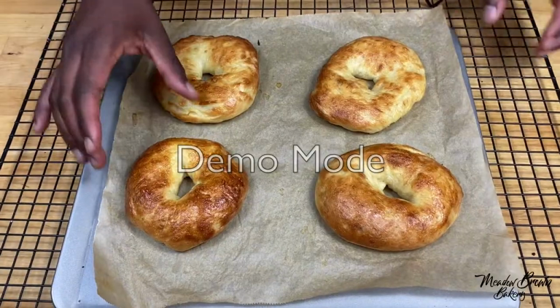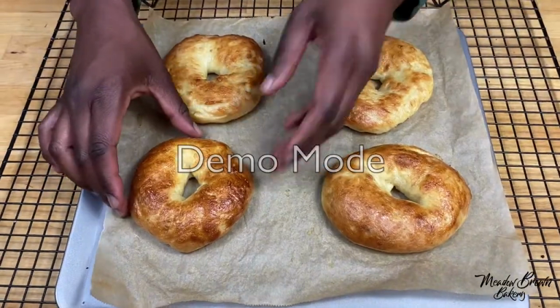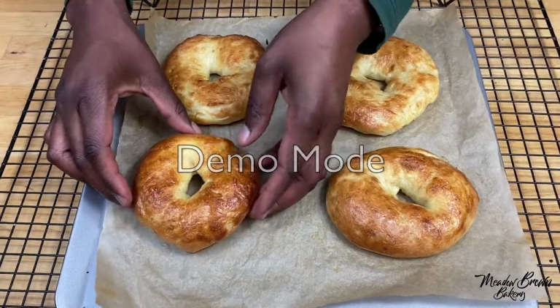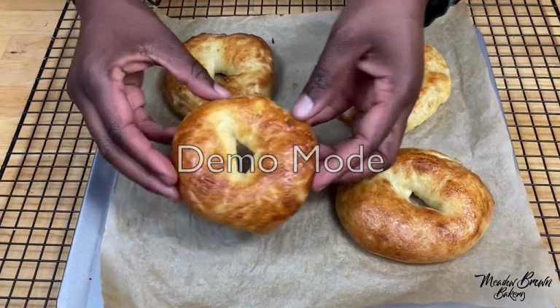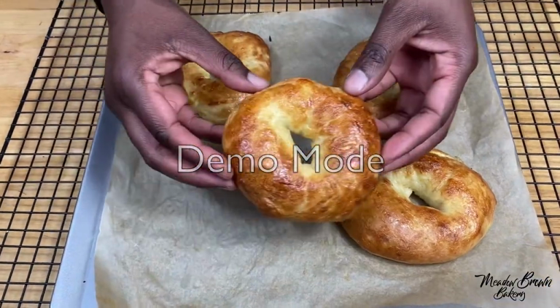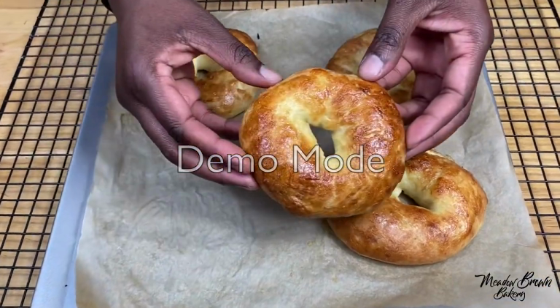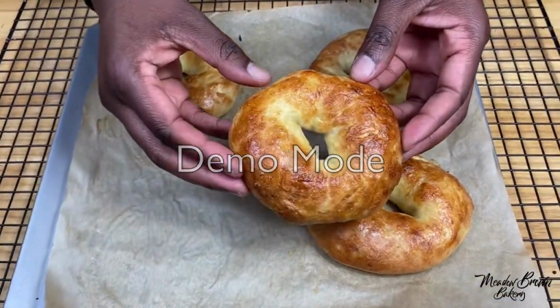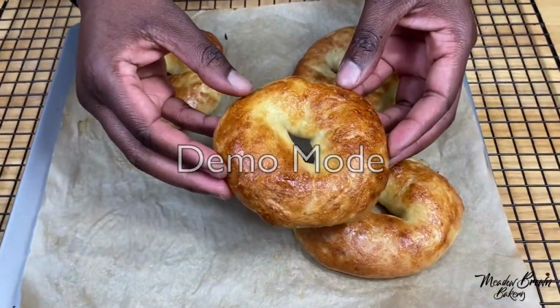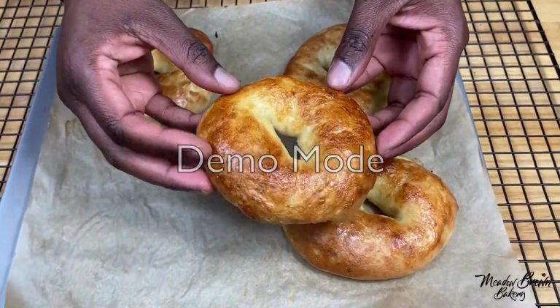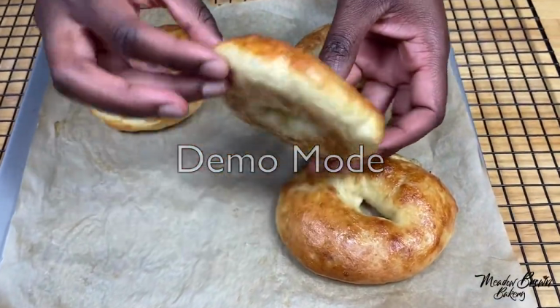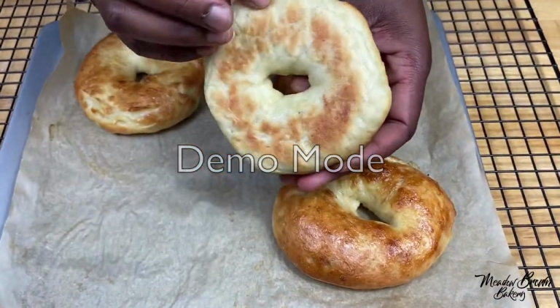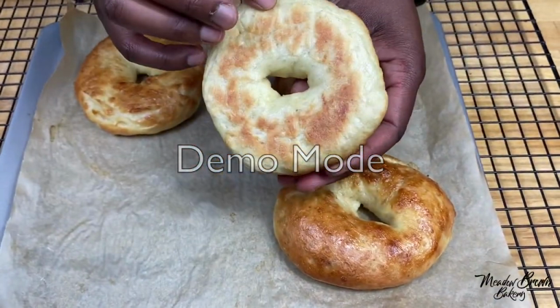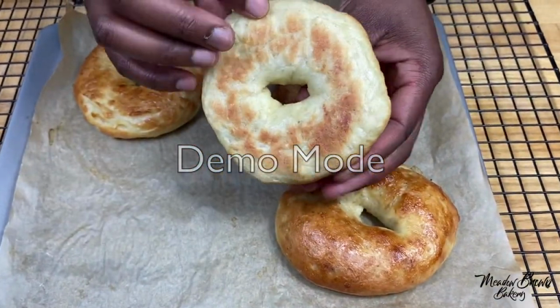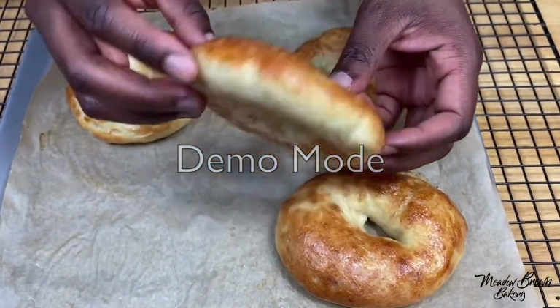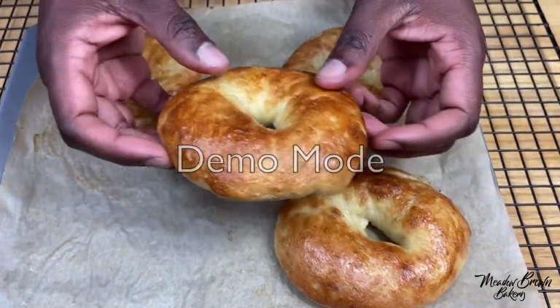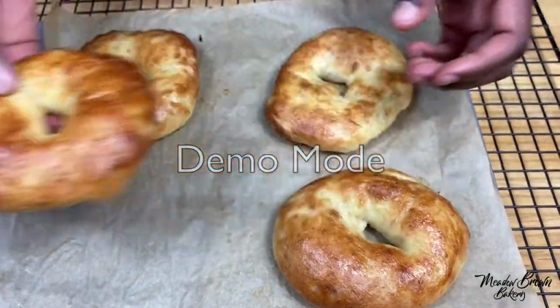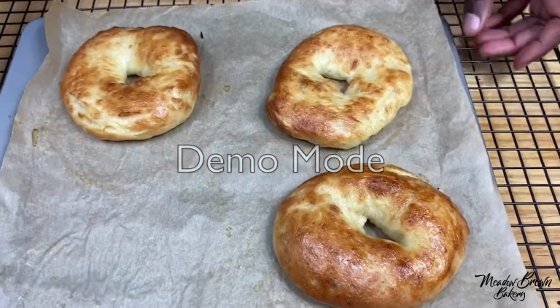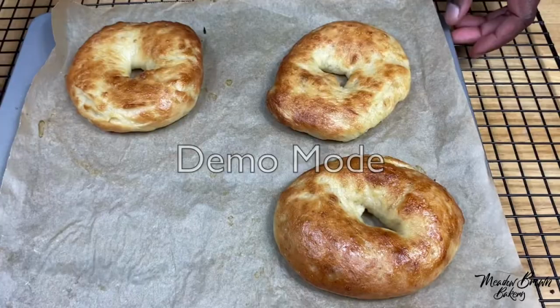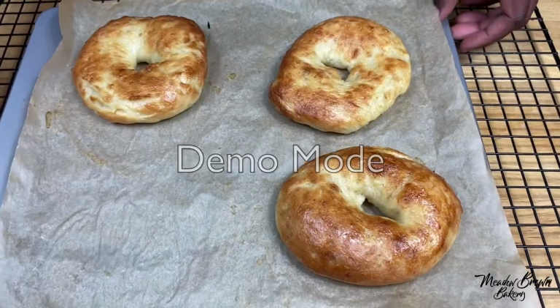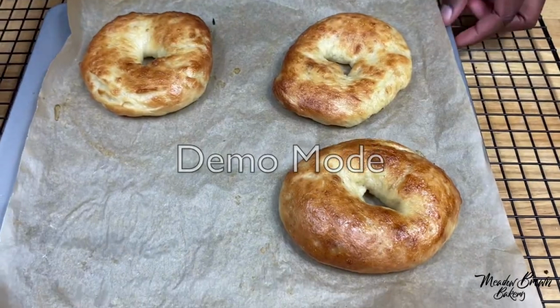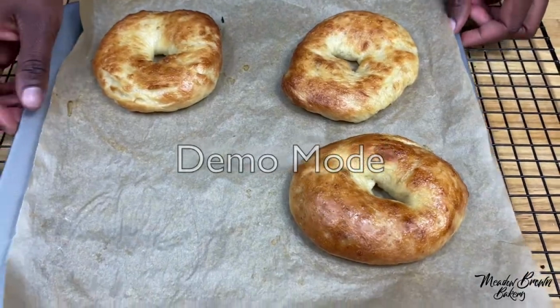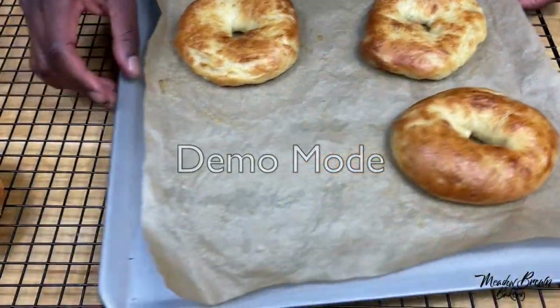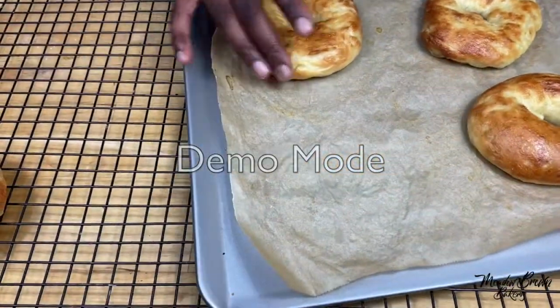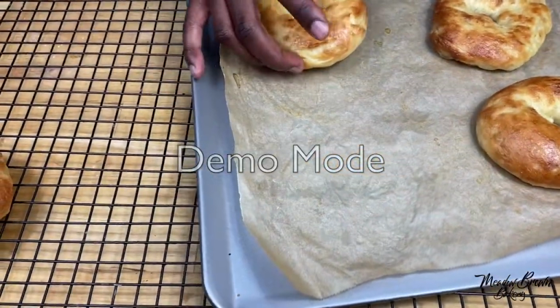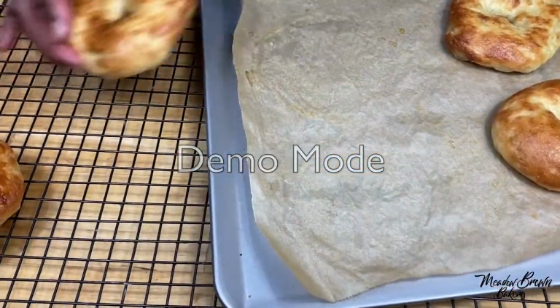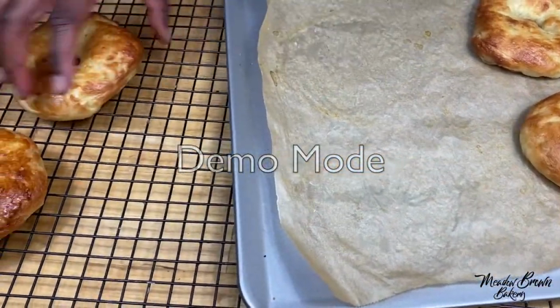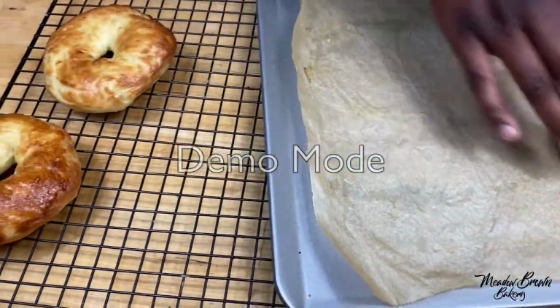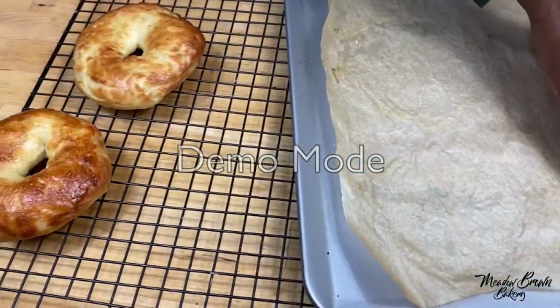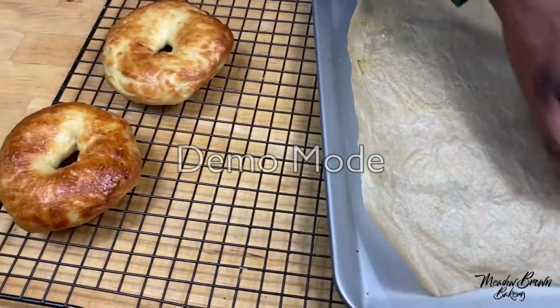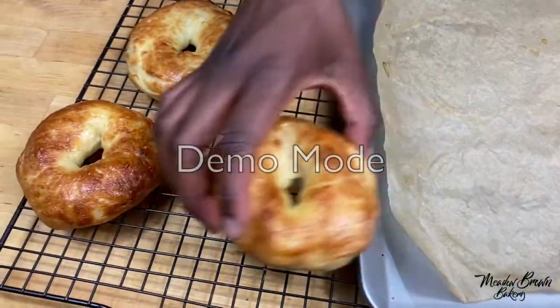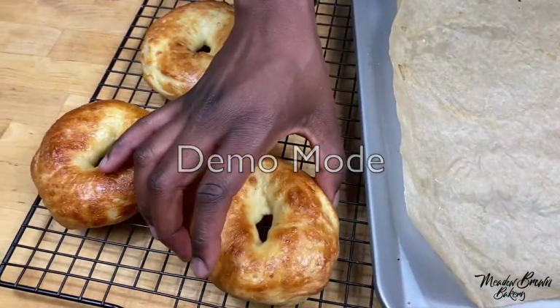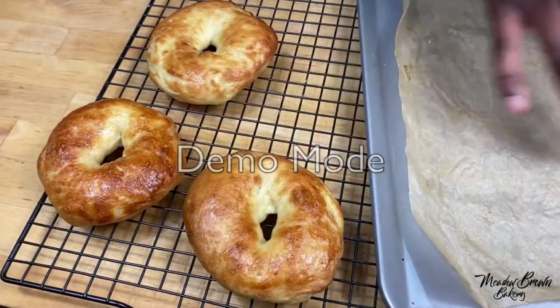You can see the top is nice and golden brown as well as the bottom is nice and golden brown, and this shows that they are cooked through. Put them on a cooling rack and leave them to cool completely.